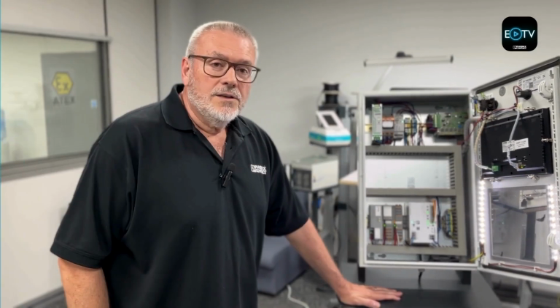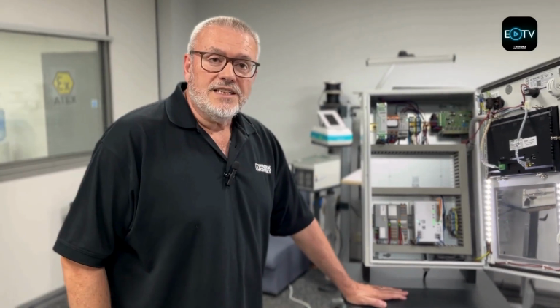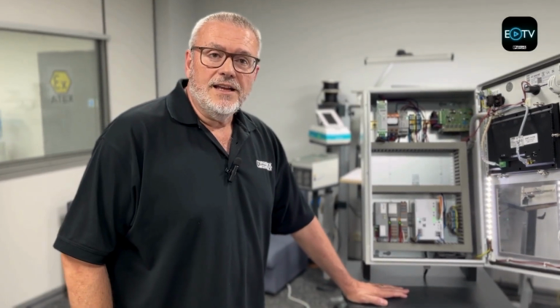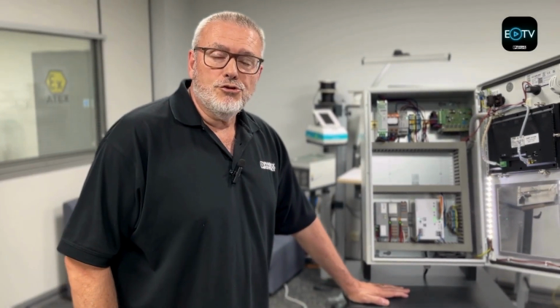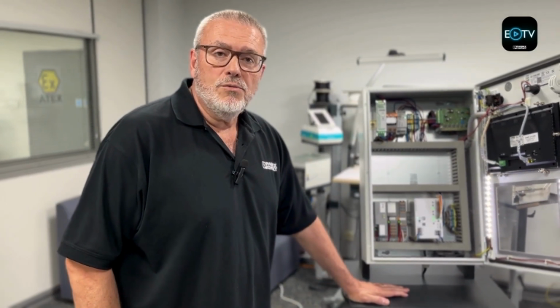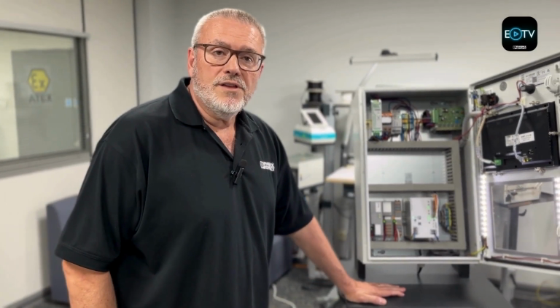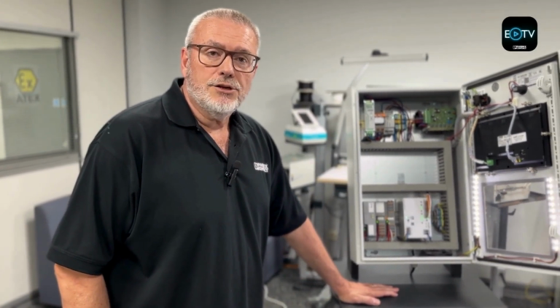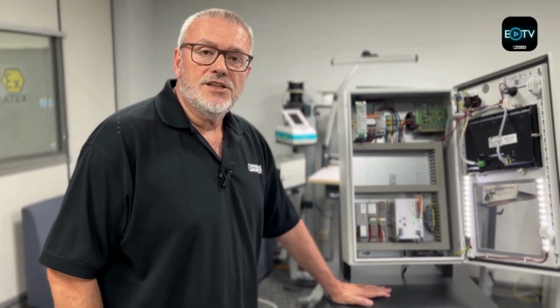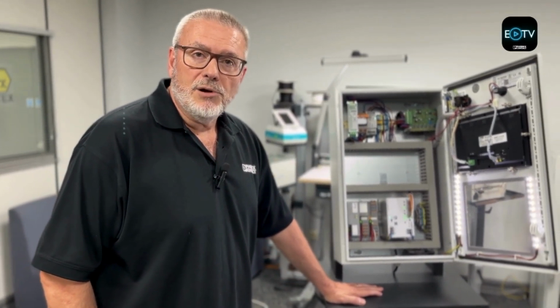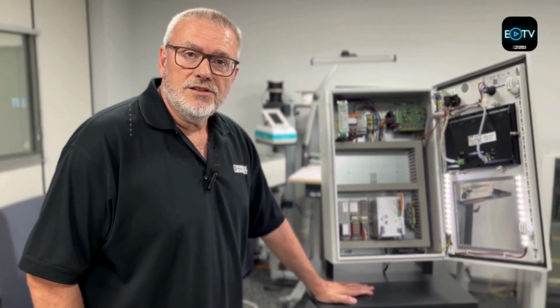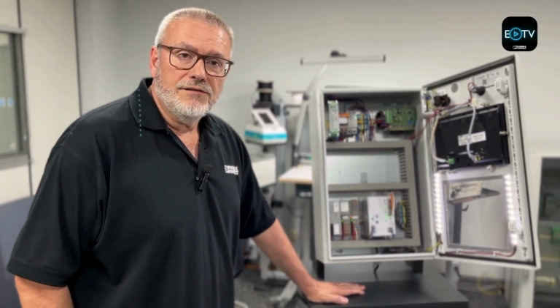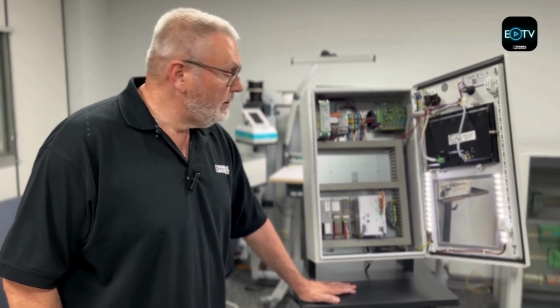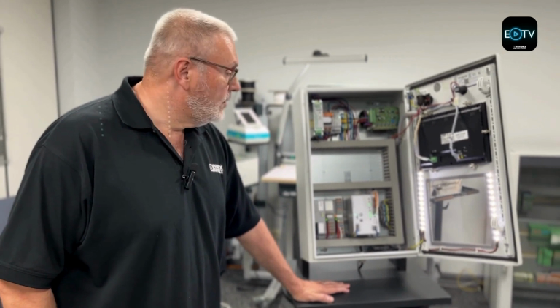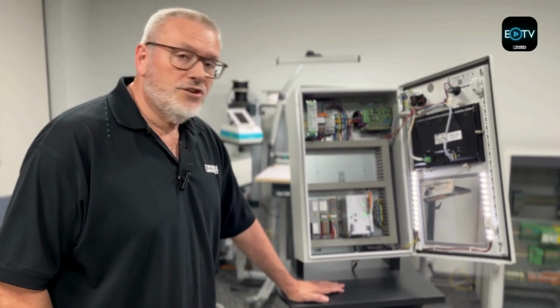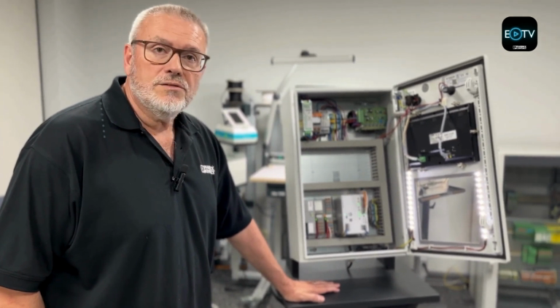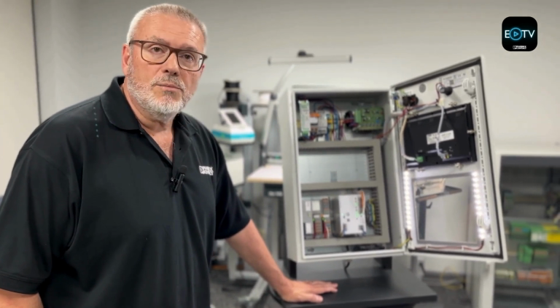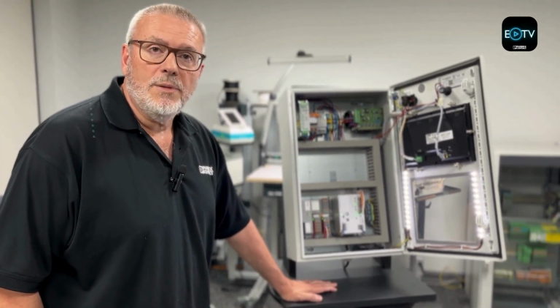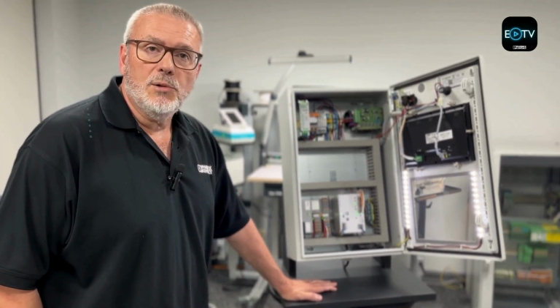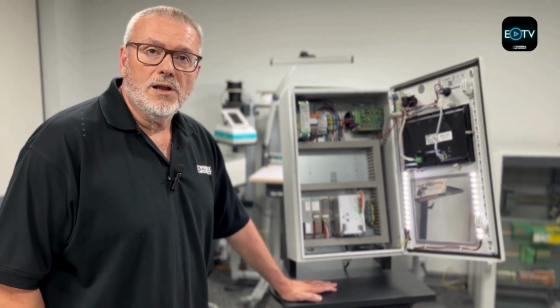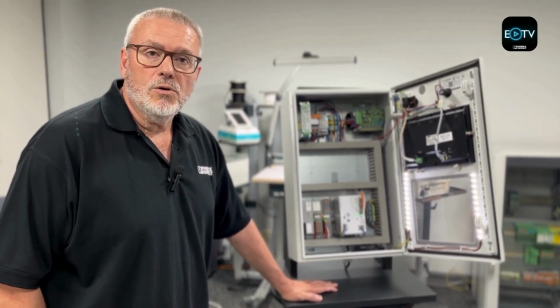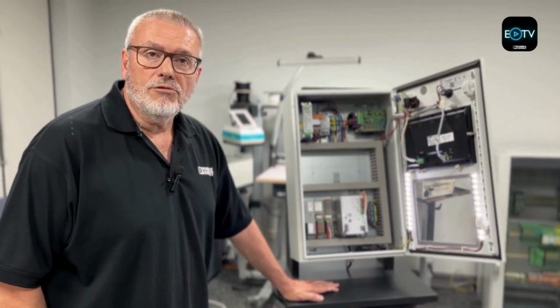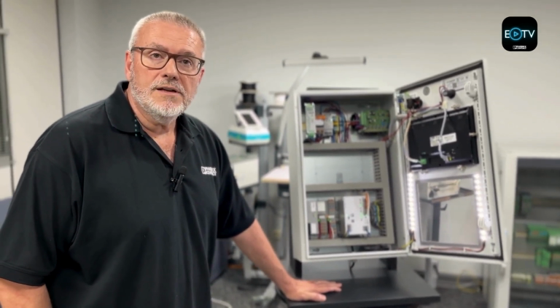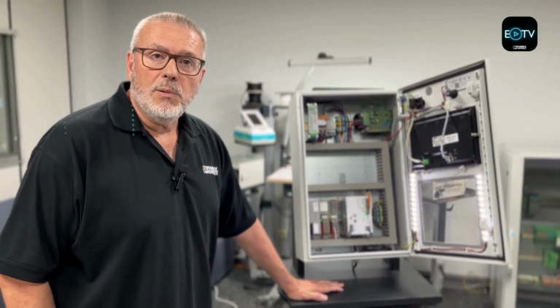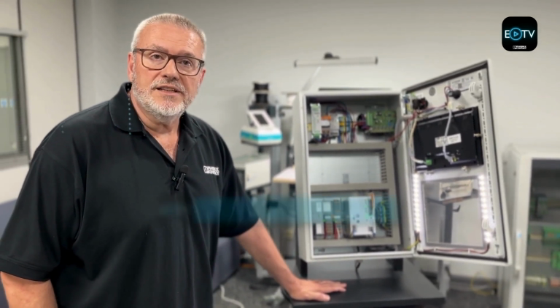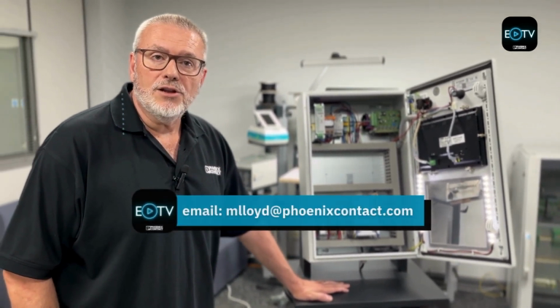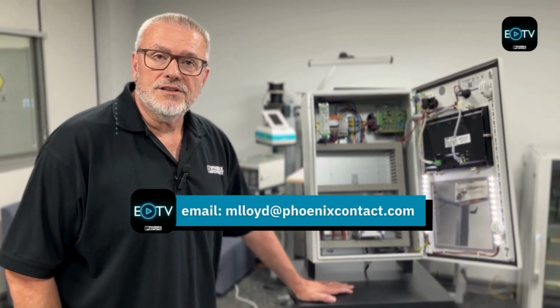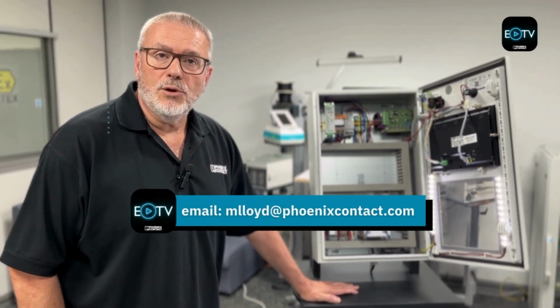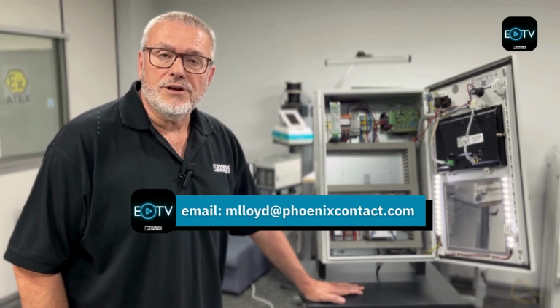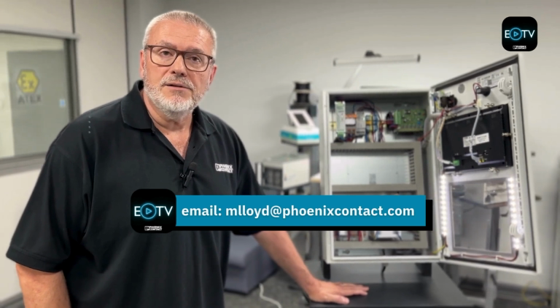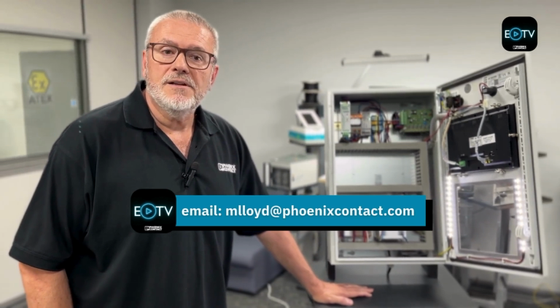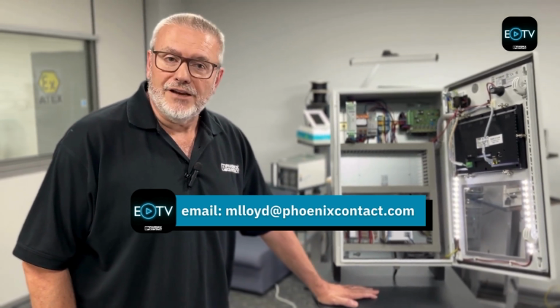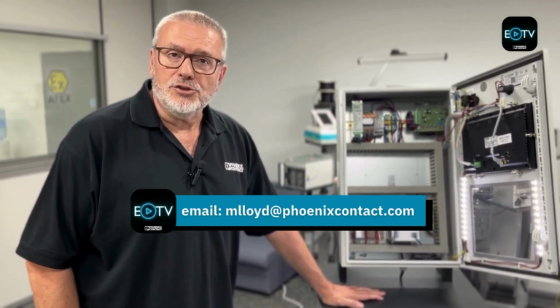That's the Trio 3 with integrated circuit breakers. If you have any questions, drop a comment in the box below or reply to the email address shown on screen now. Thank you very much.